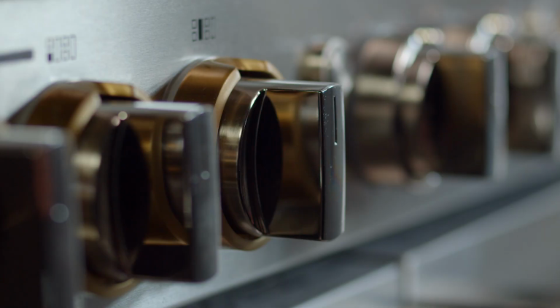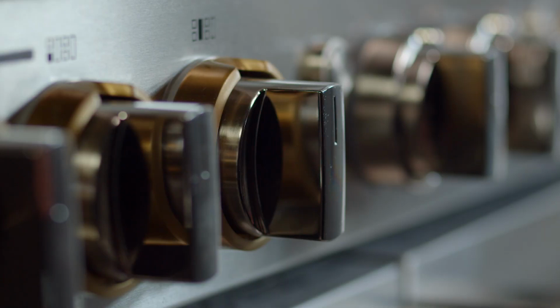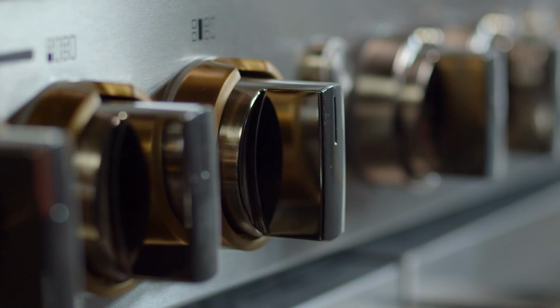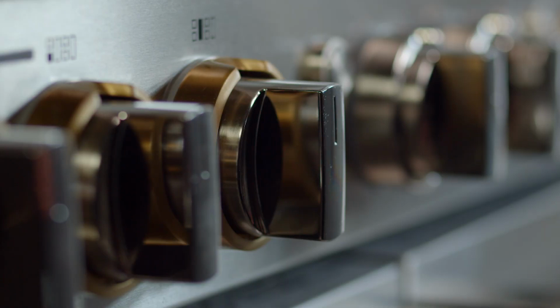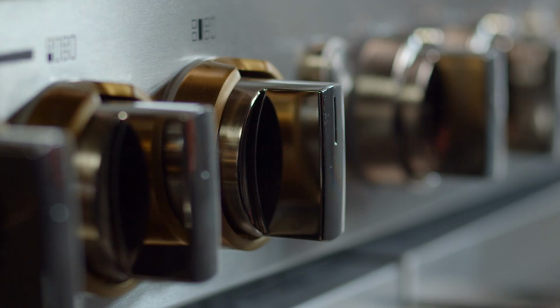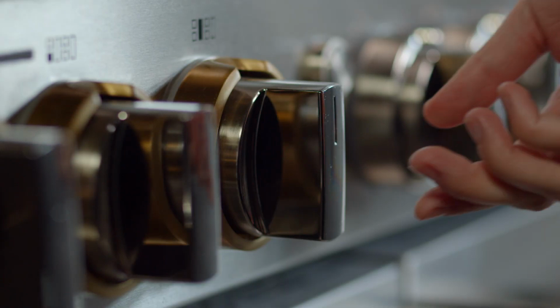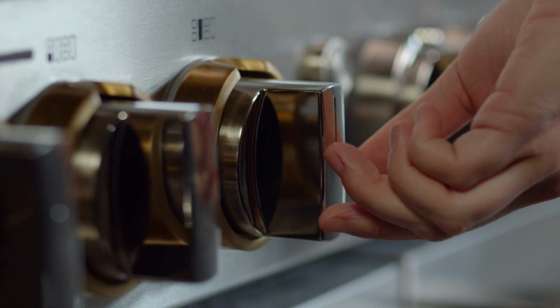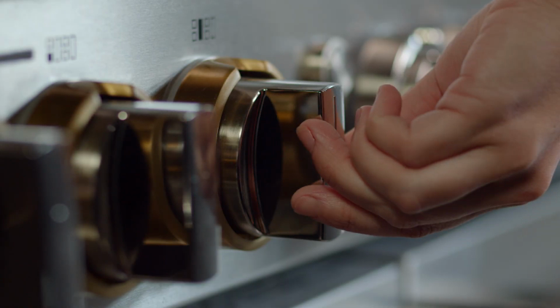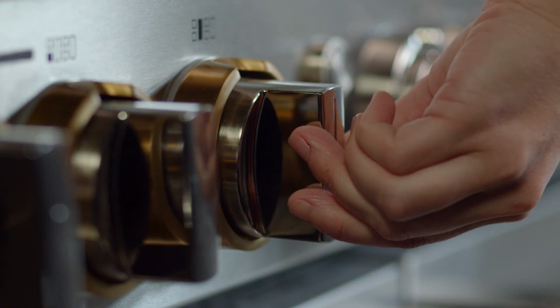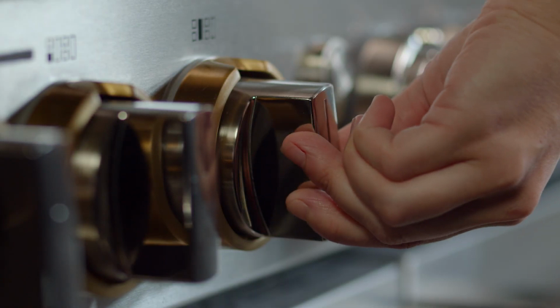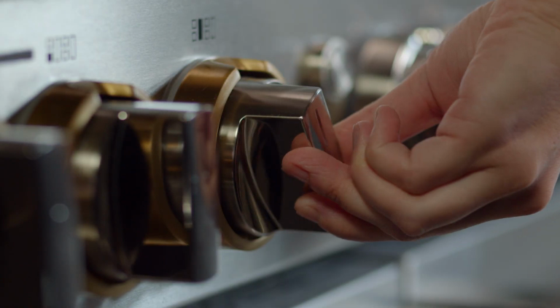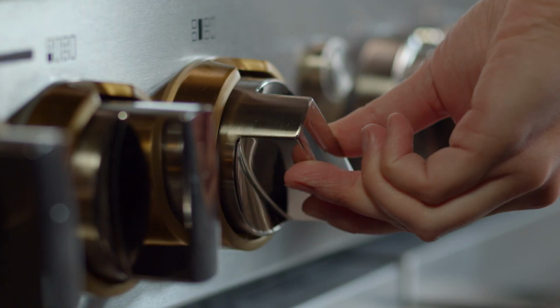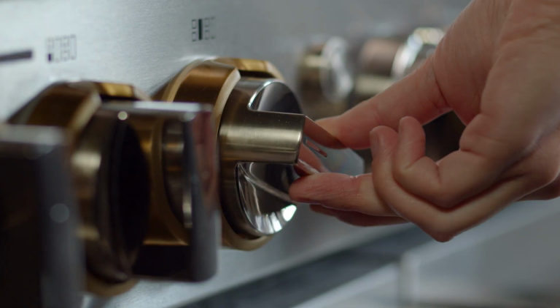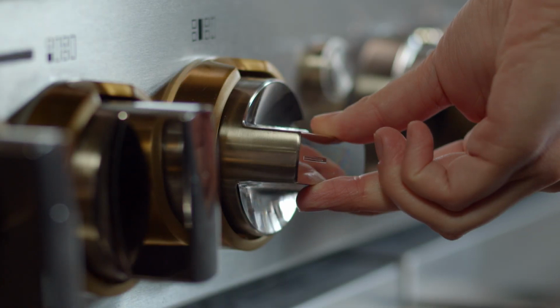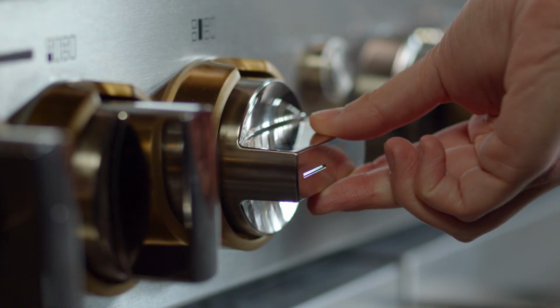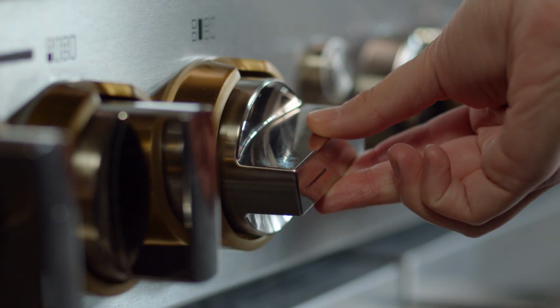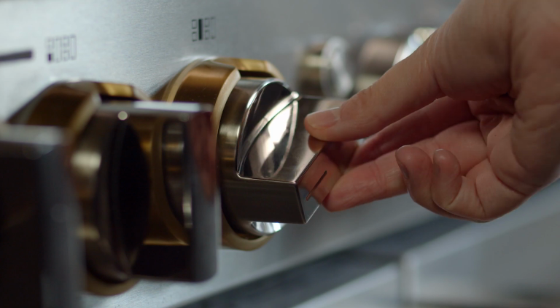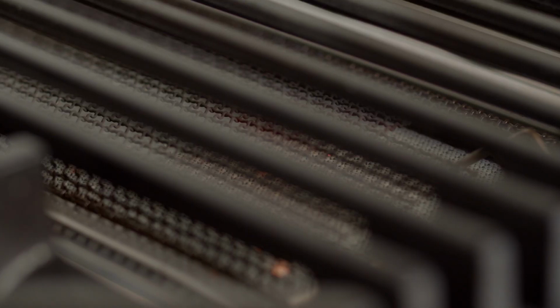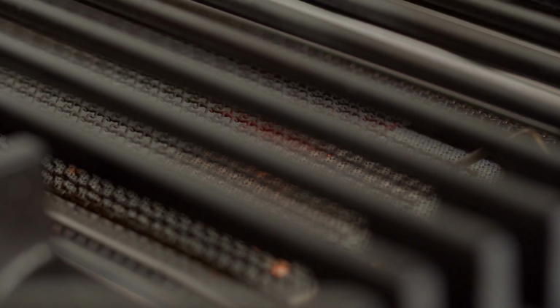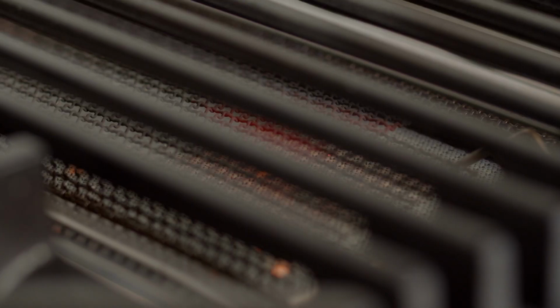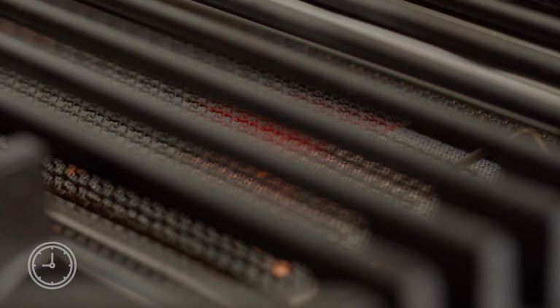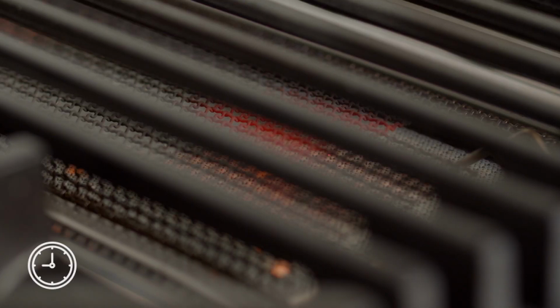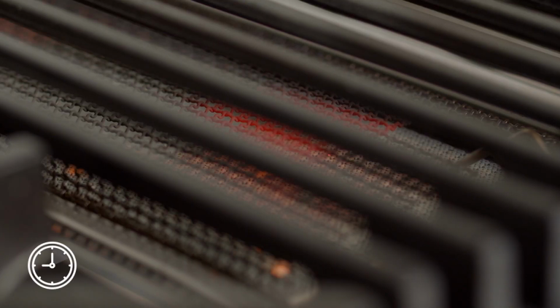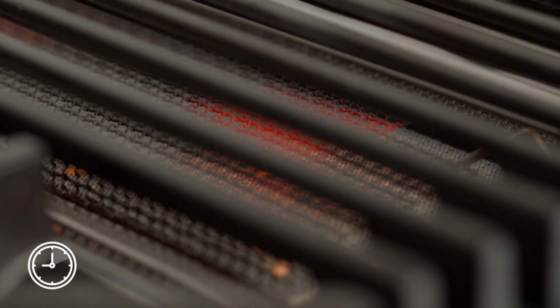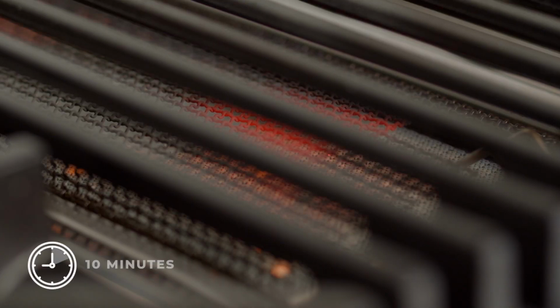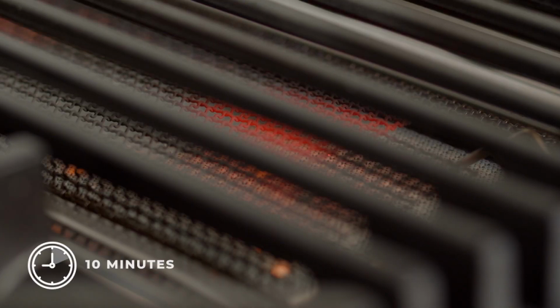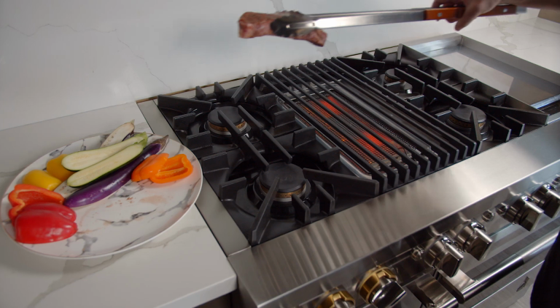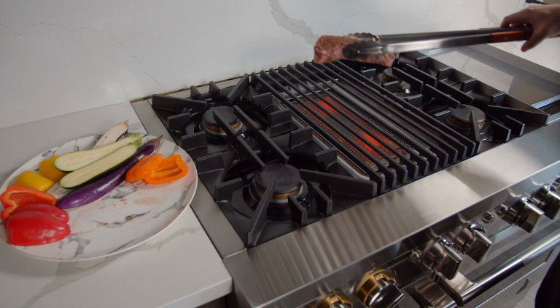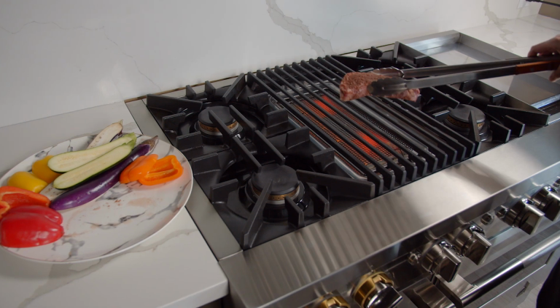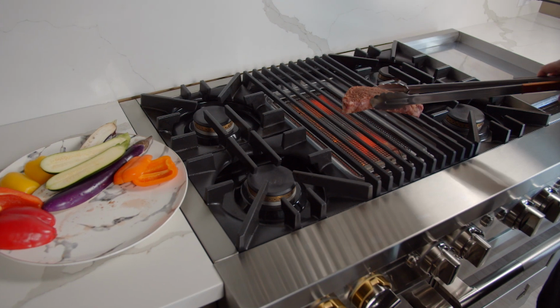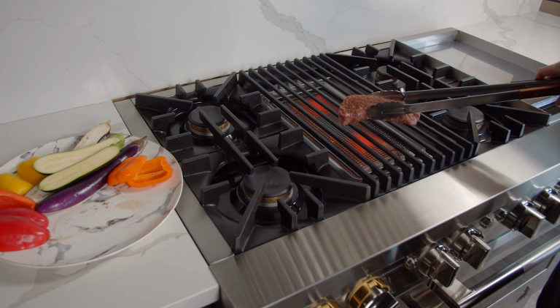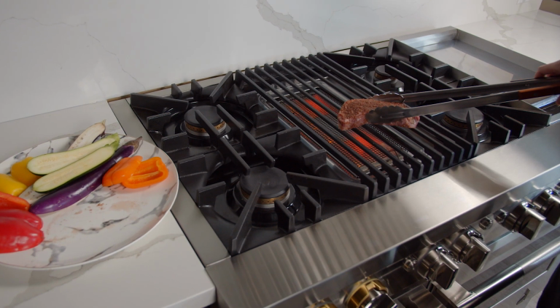After turning on the overhead range hood fan, push in and turn the knob to ignite. Allow the grill to preheat for approximately 10 minutes, and then place the food on the grill.